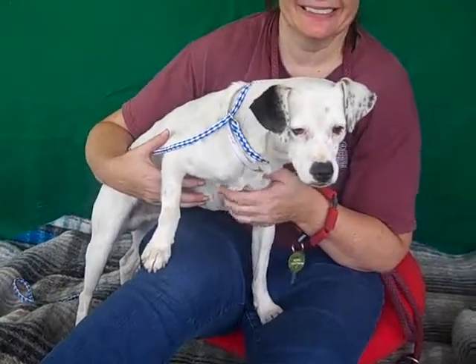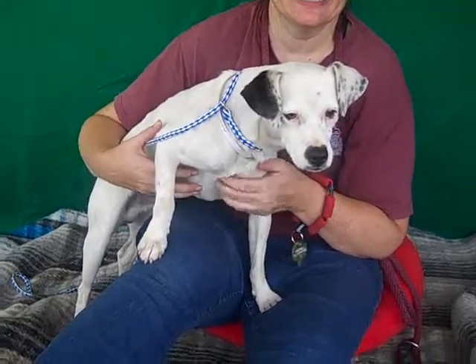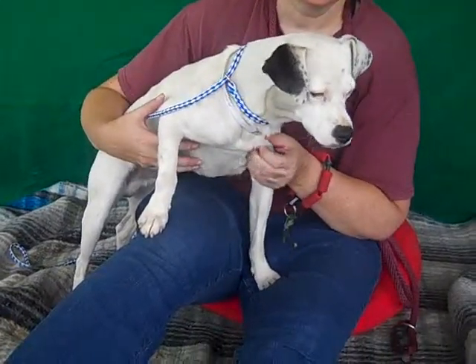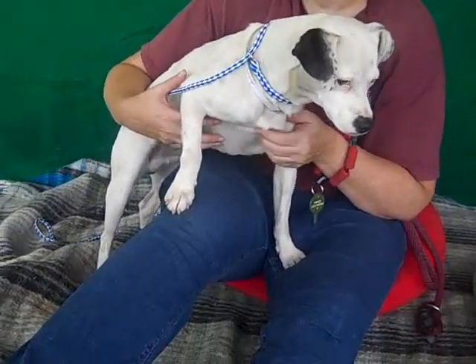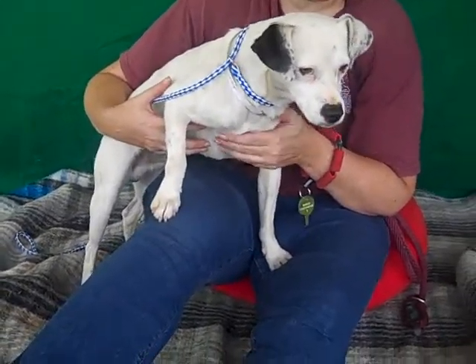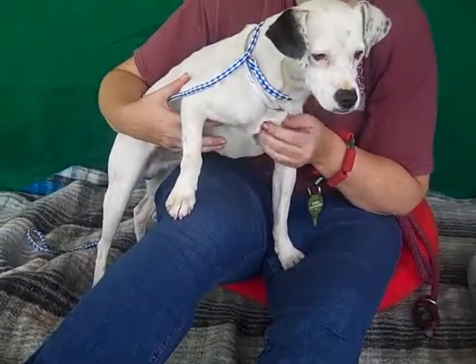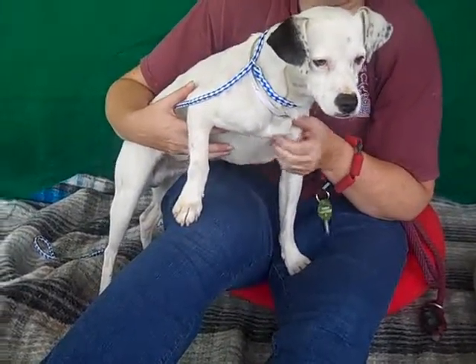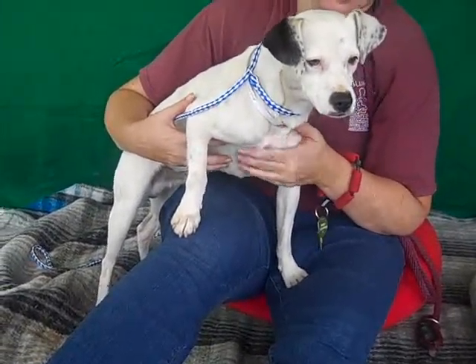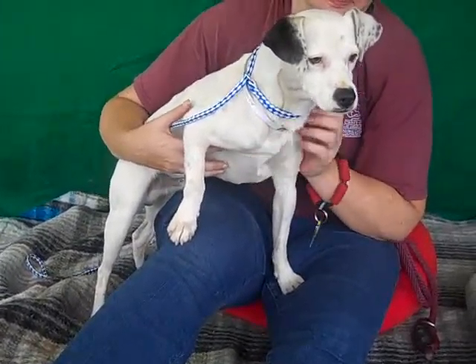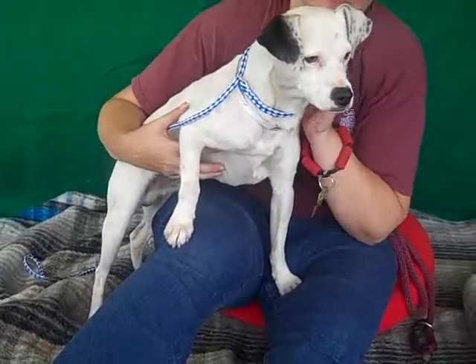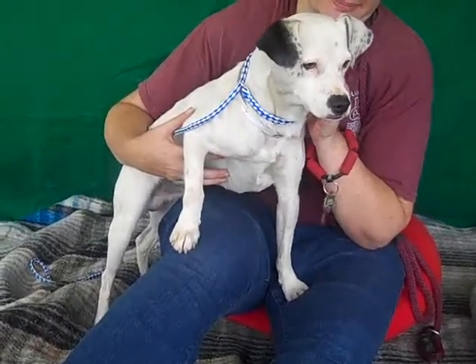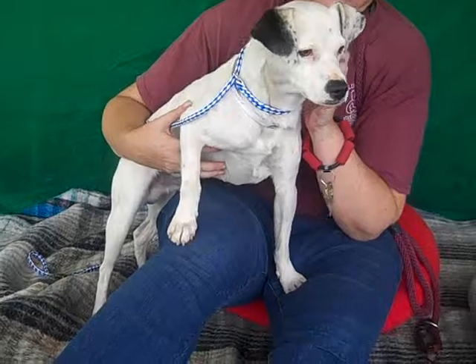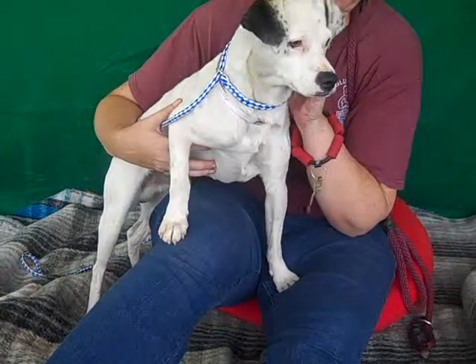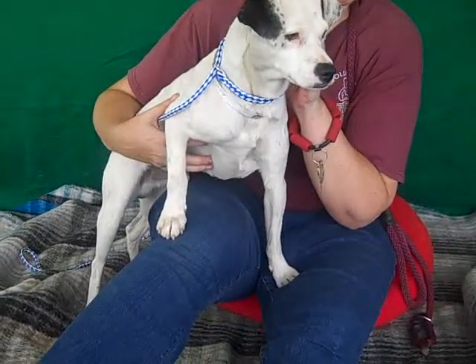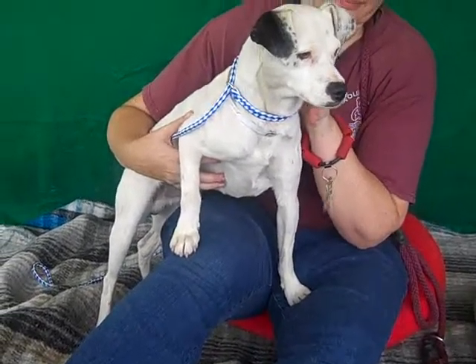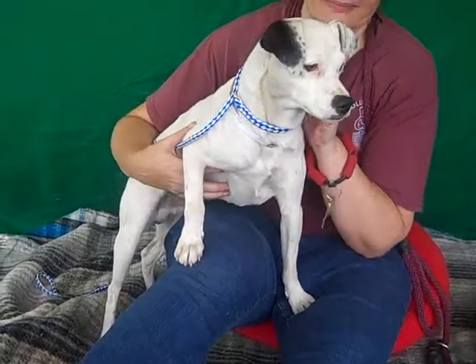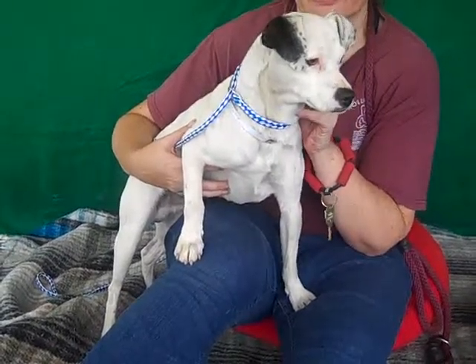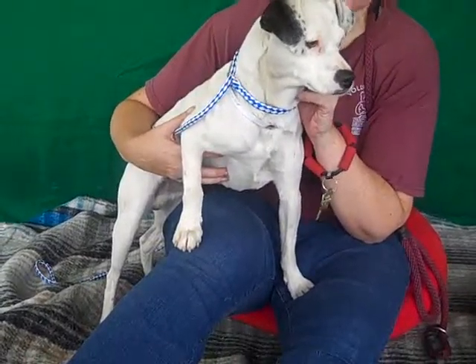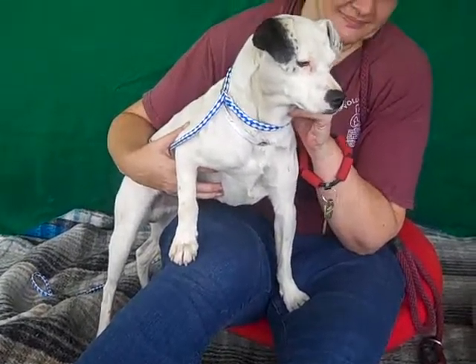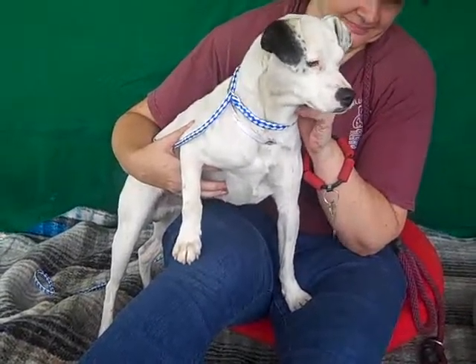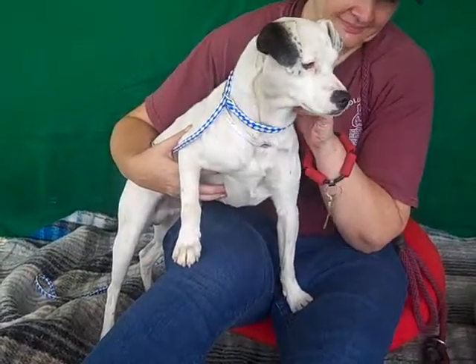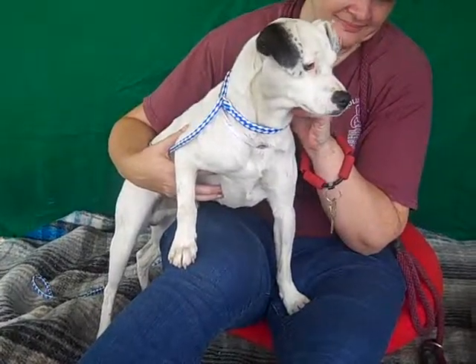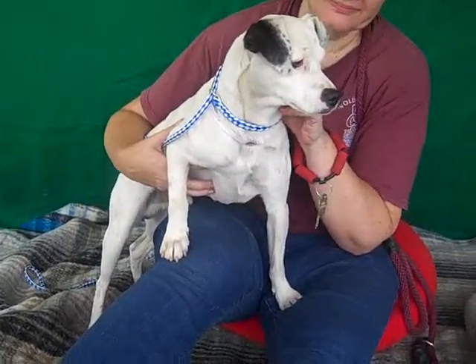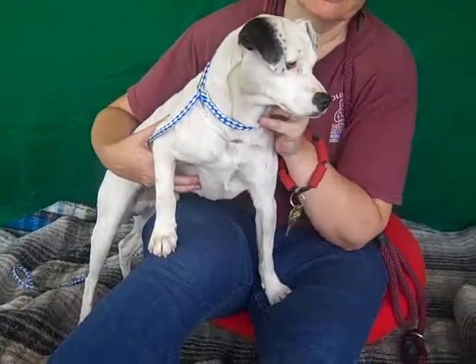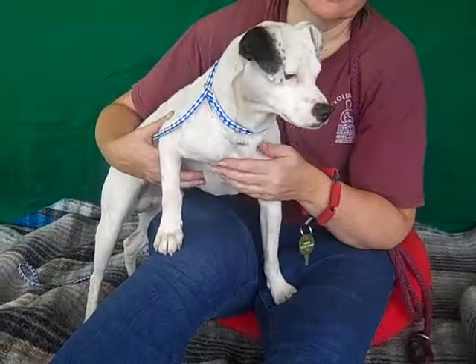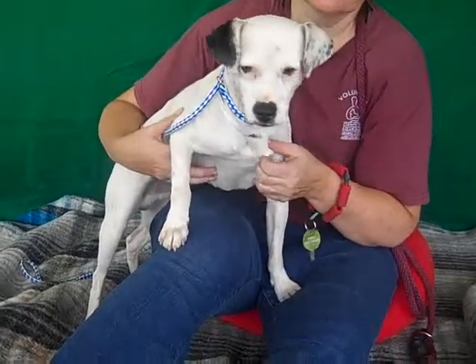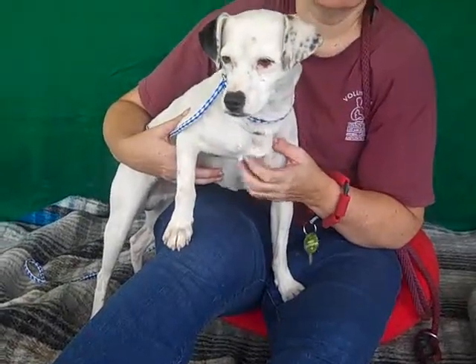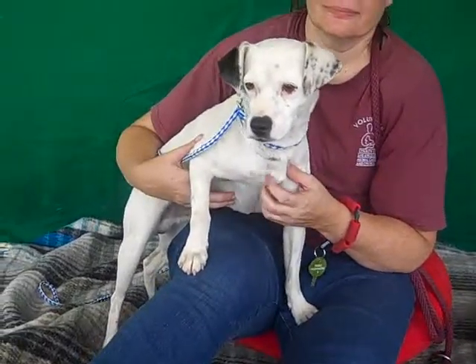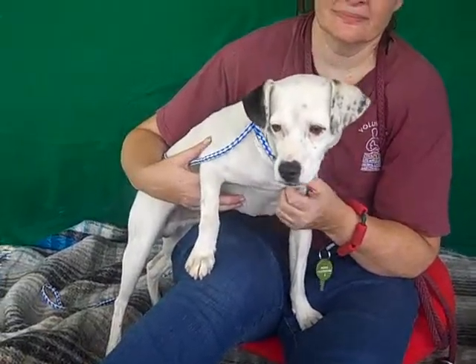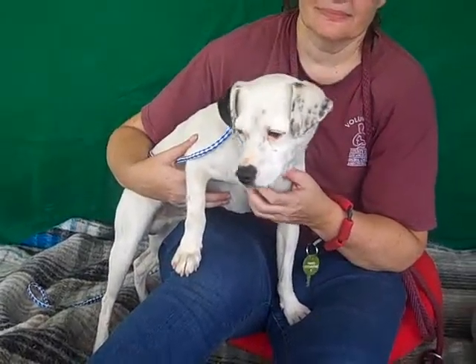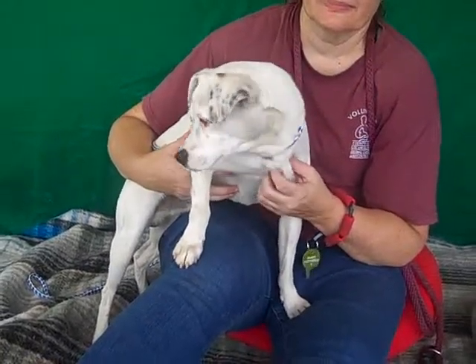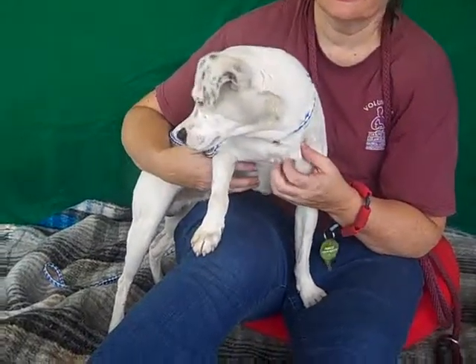This handsome guy is Conrad, A4845913. Conrad is a male white and black Jack Russell Terrier mix. We think he's about two years old and he came to the shelter from Azusa on June 20th. He weighs 18.1 pounds.